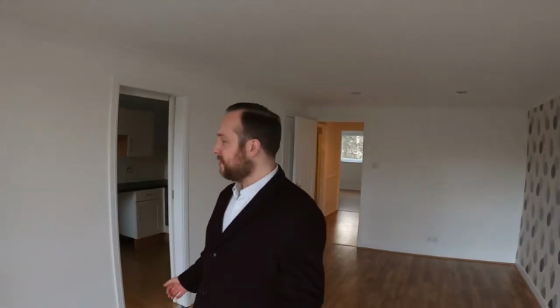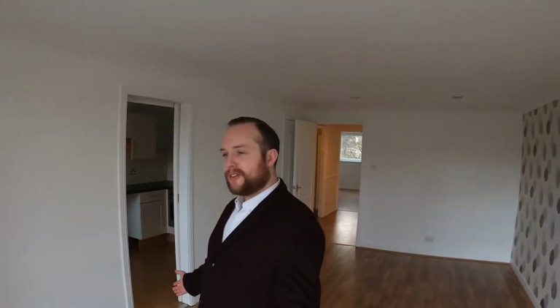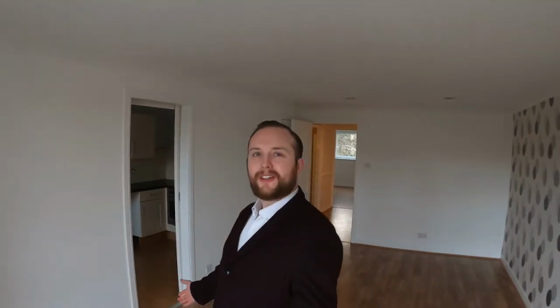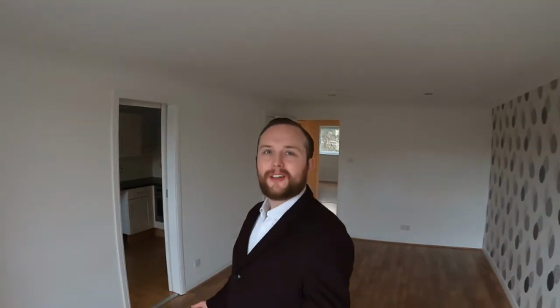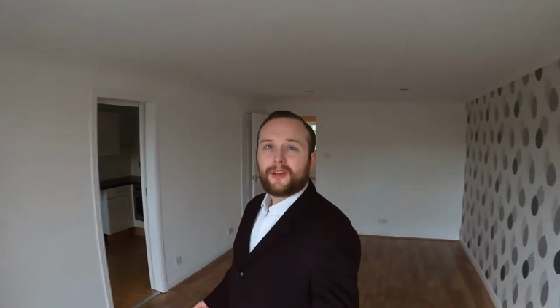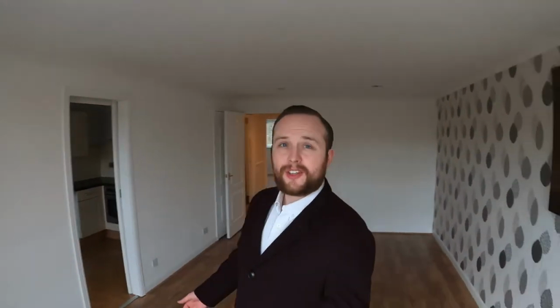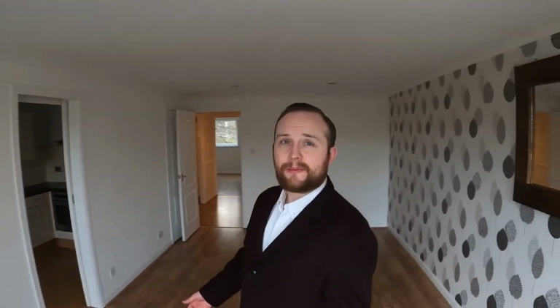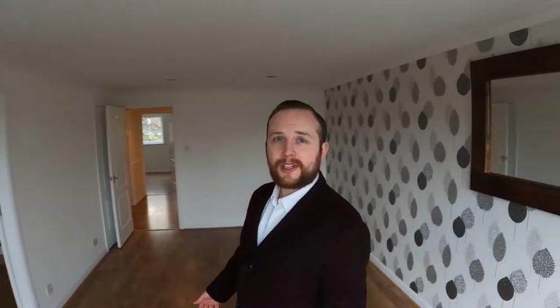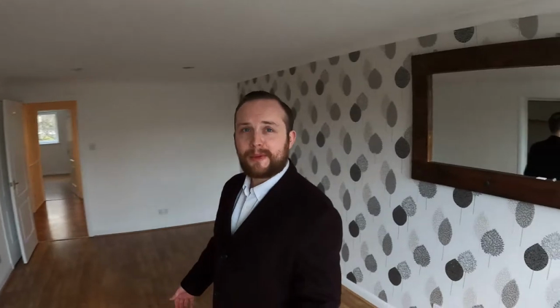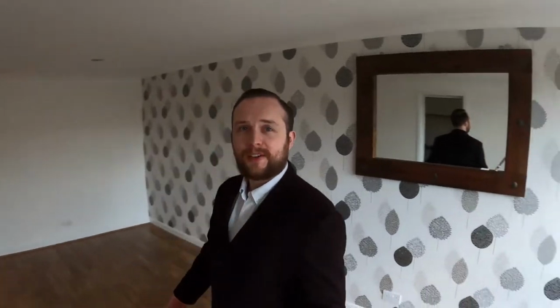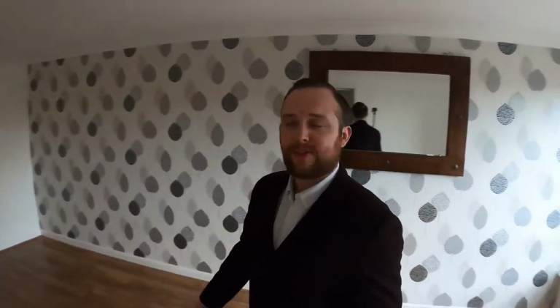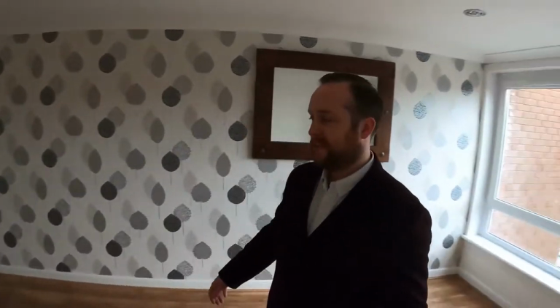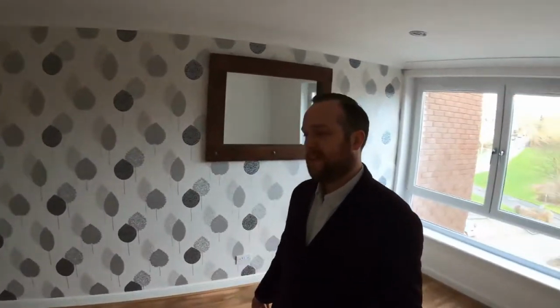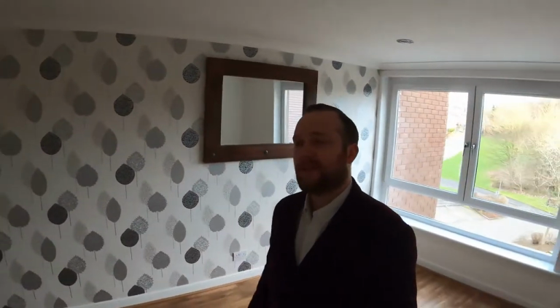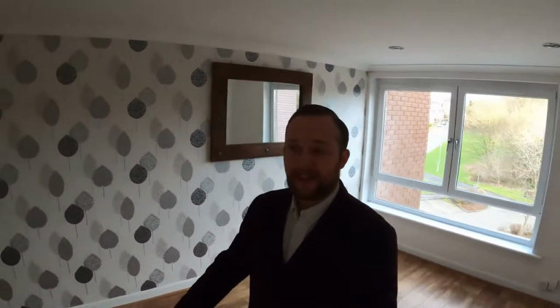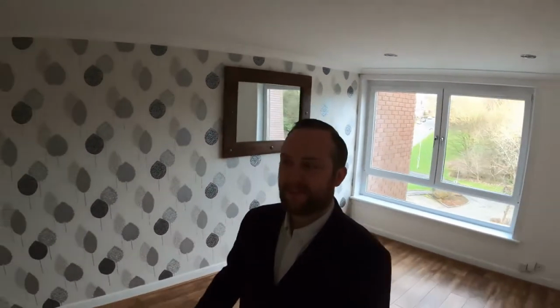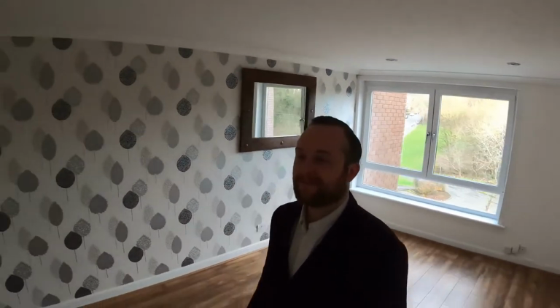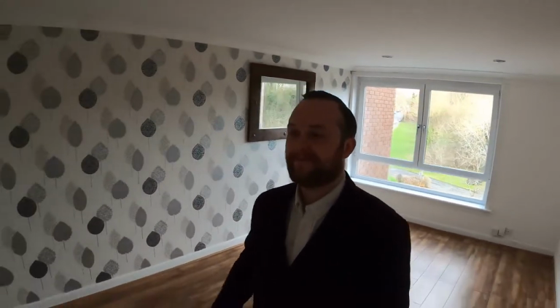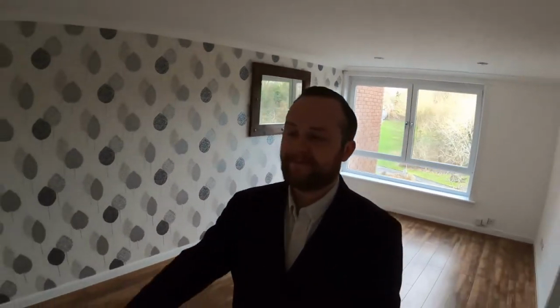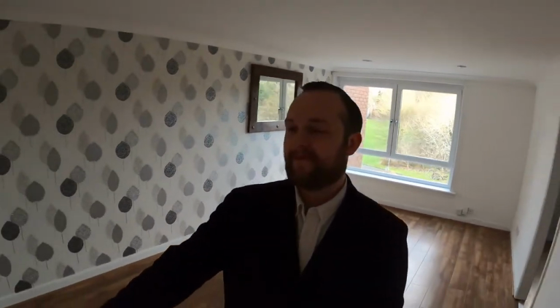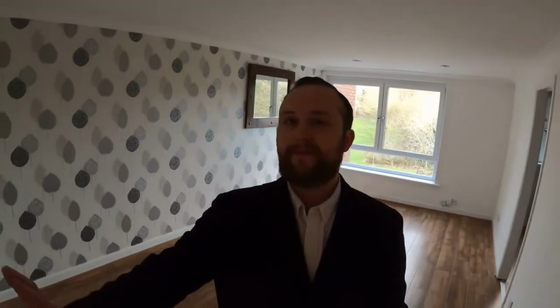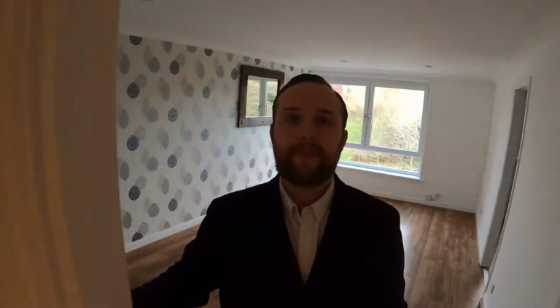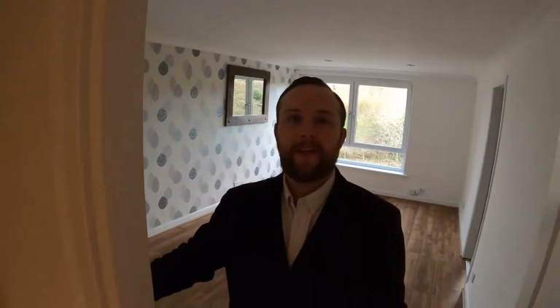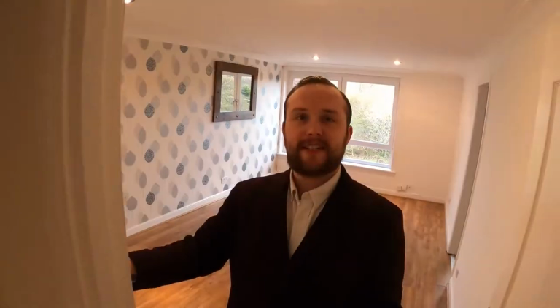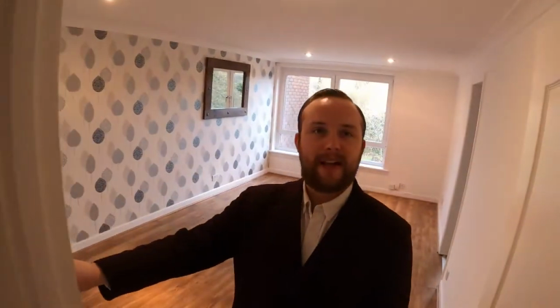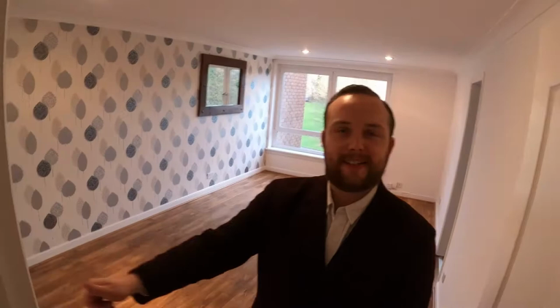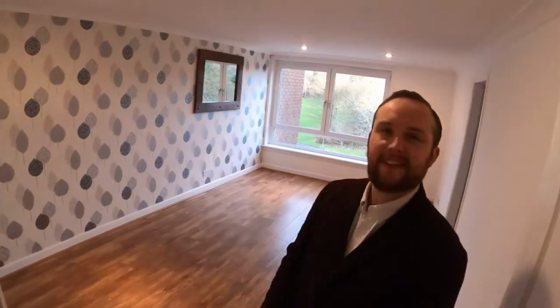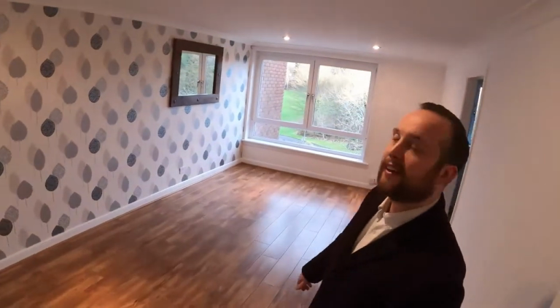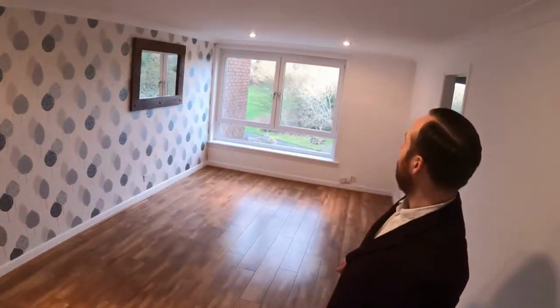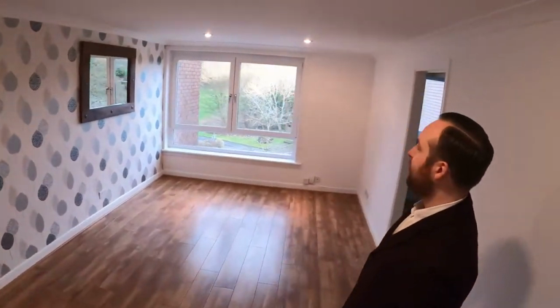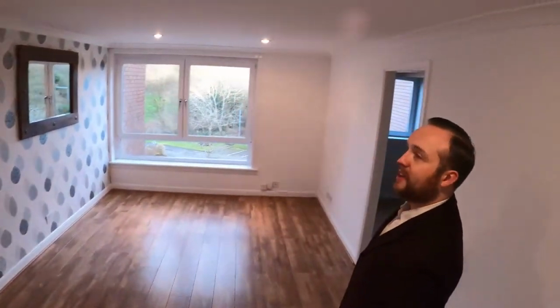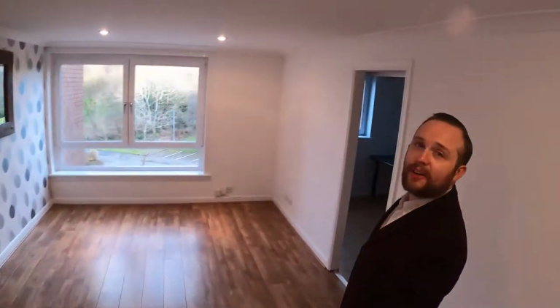This is your lounge here, which is actually a pretty big lounge for a flat. Let's get some light. Check this out — wonderful.